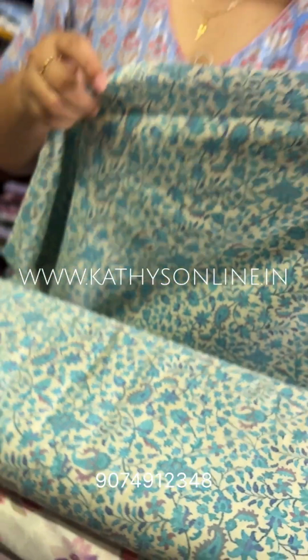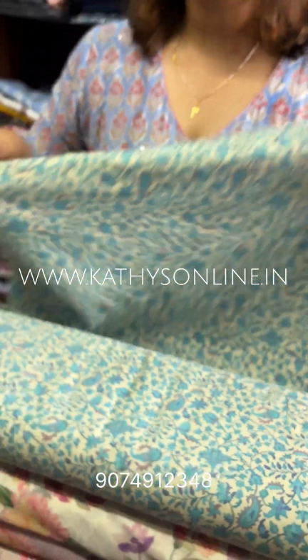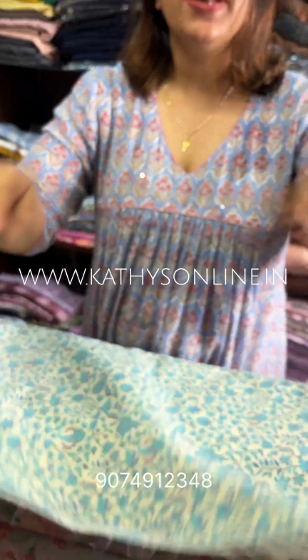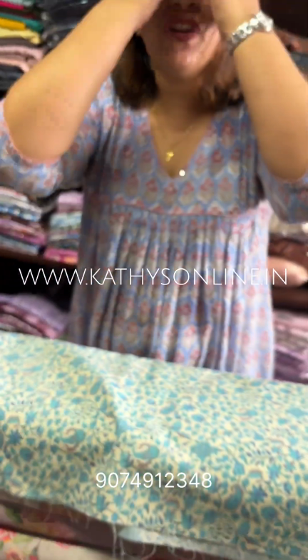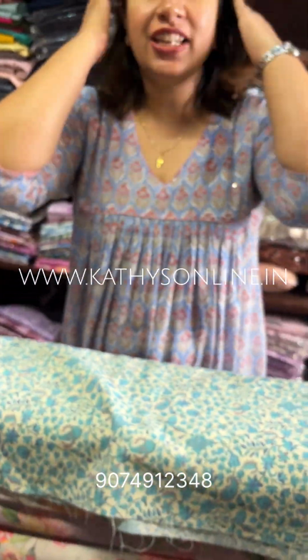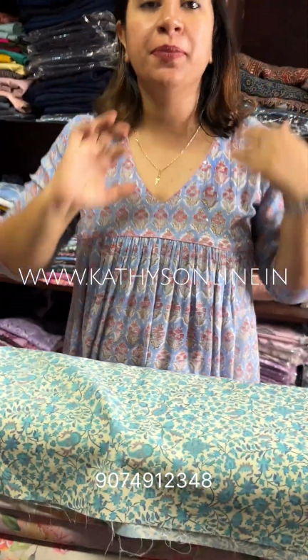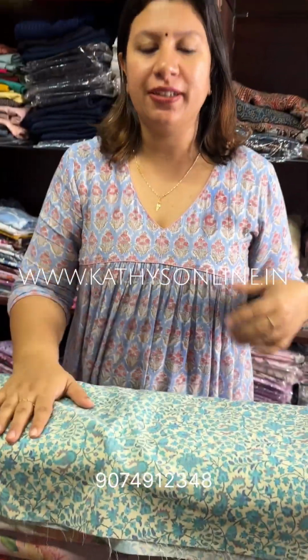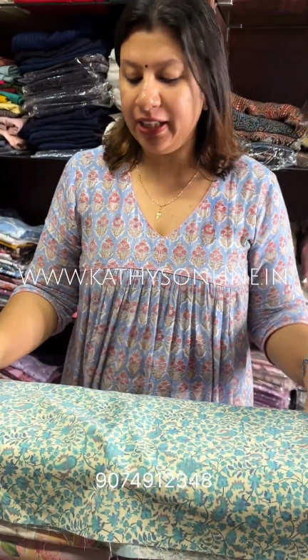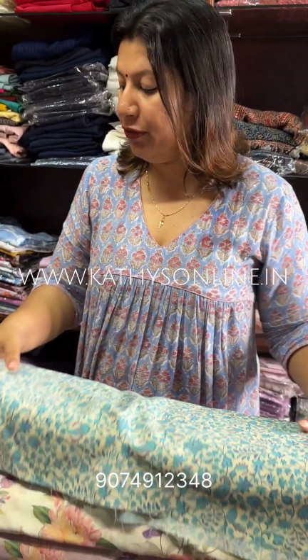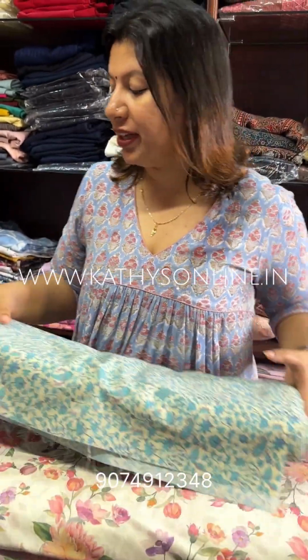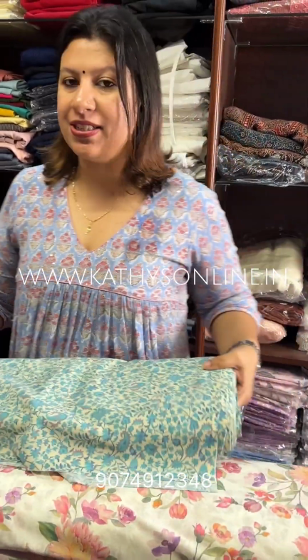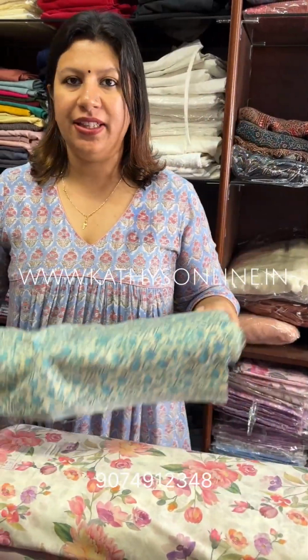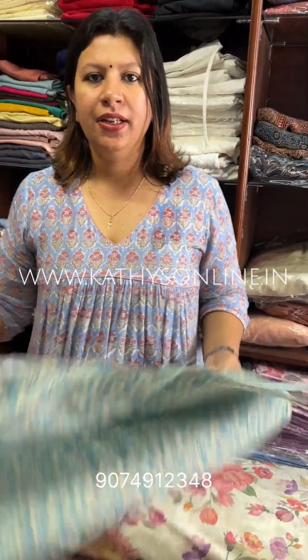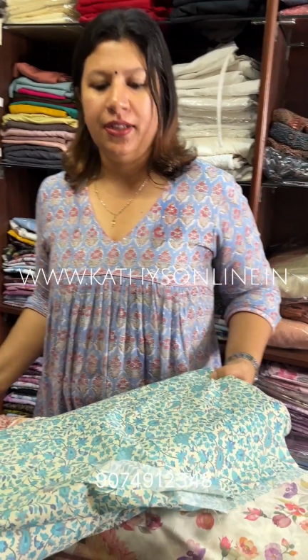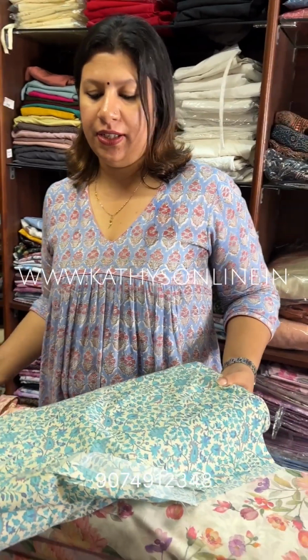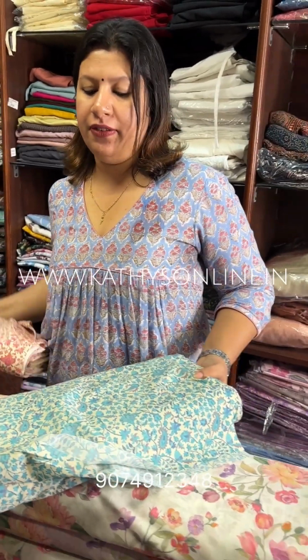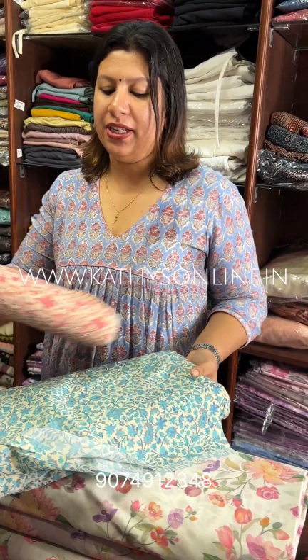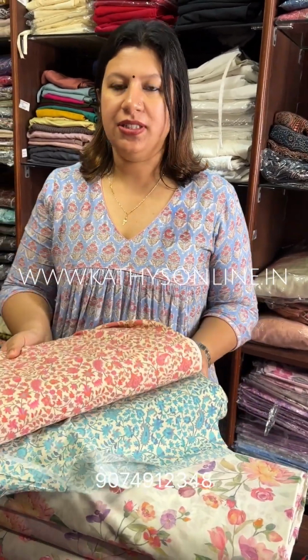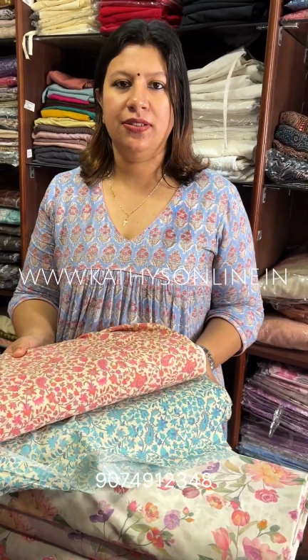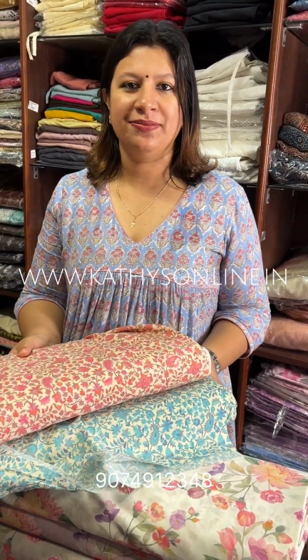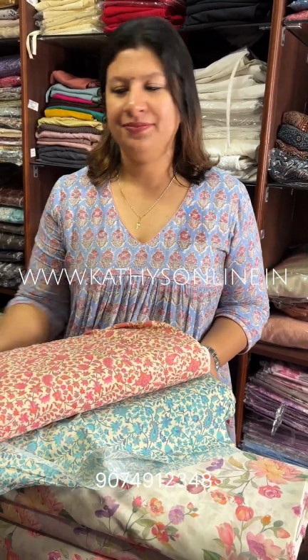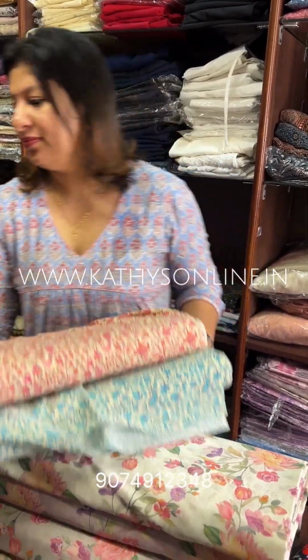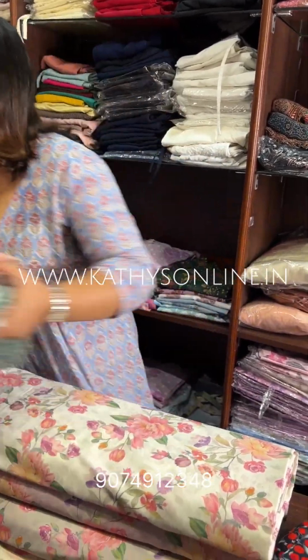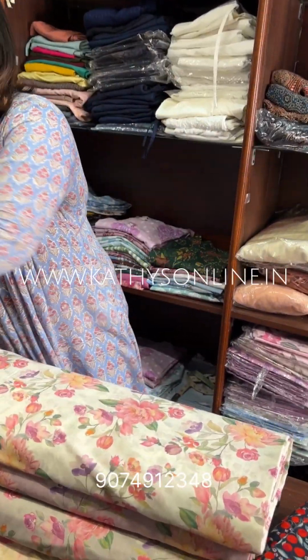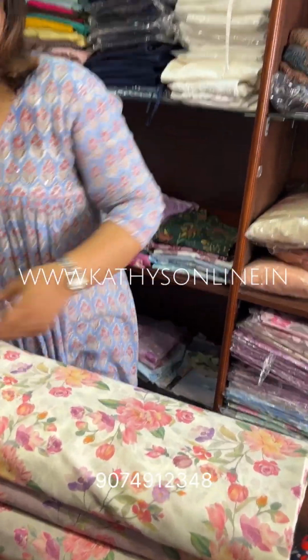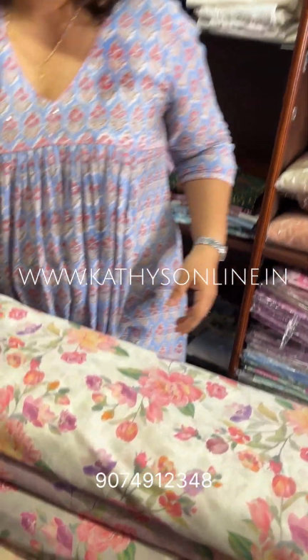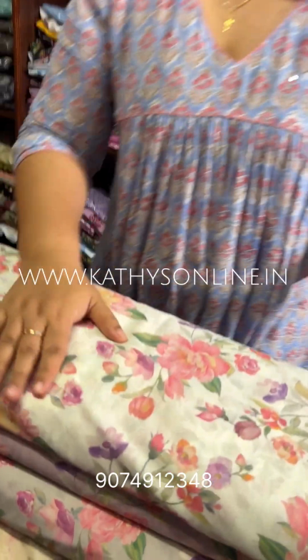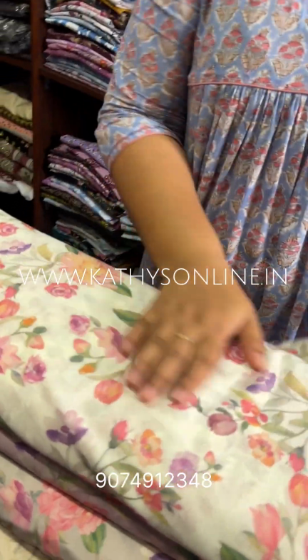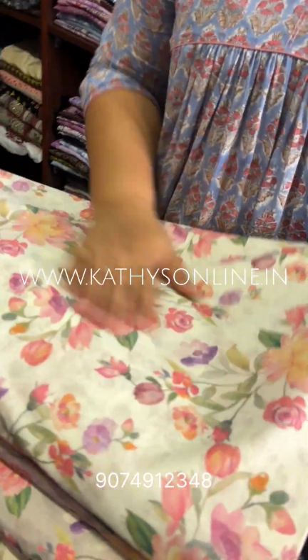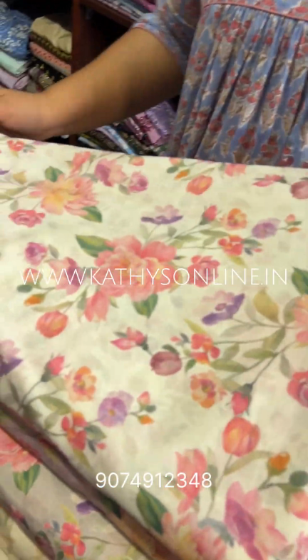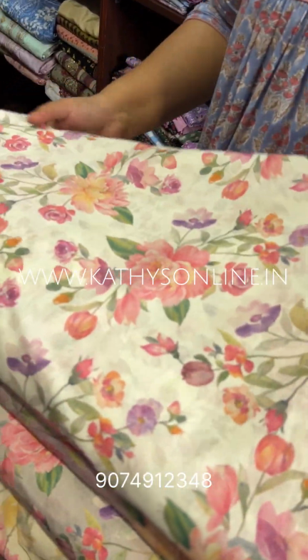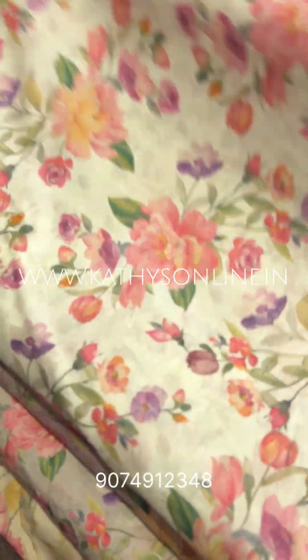The price is $195 per meter. This is the fabric. This is the two fabrics. This is the Print. This is the Digital Print.